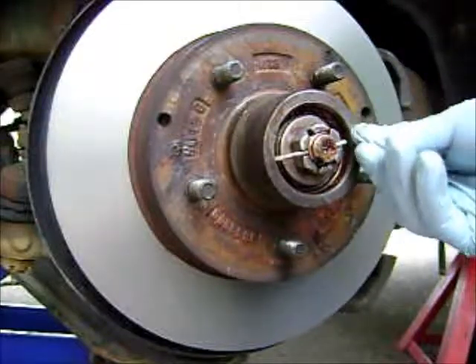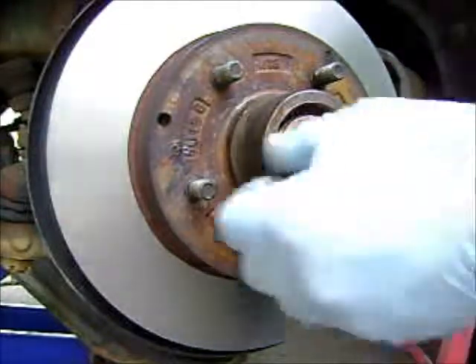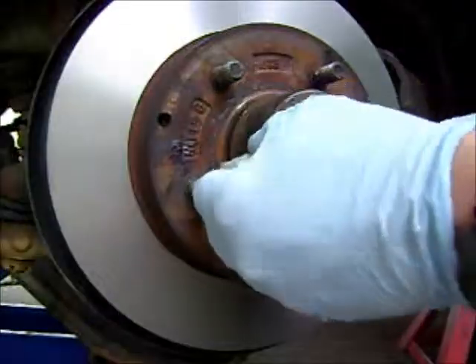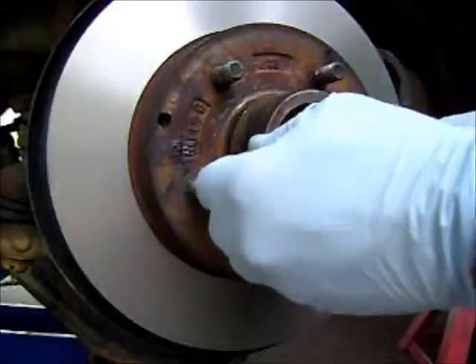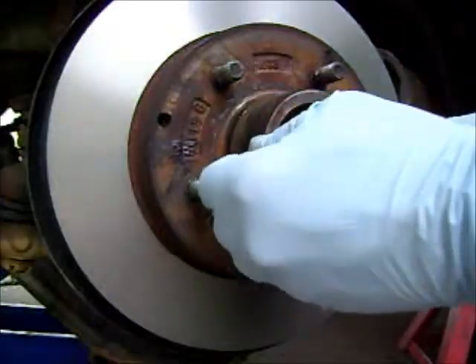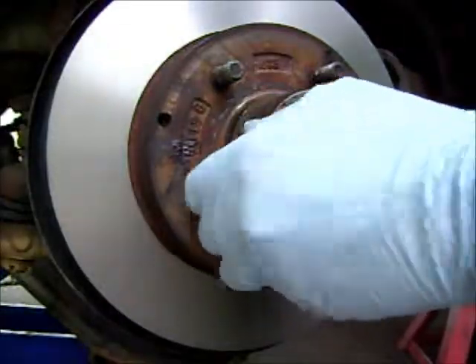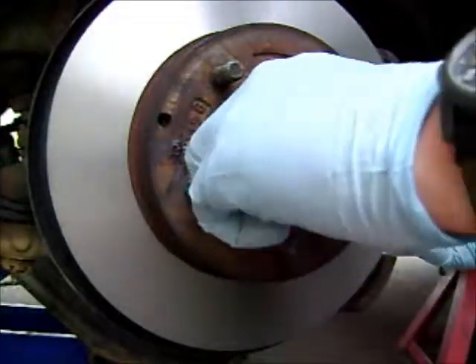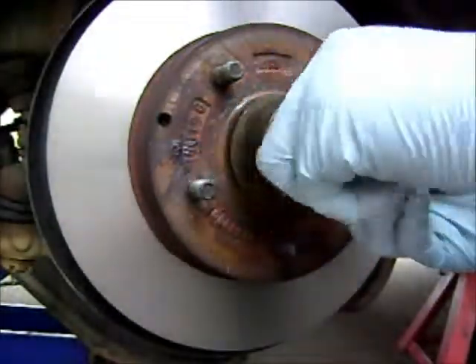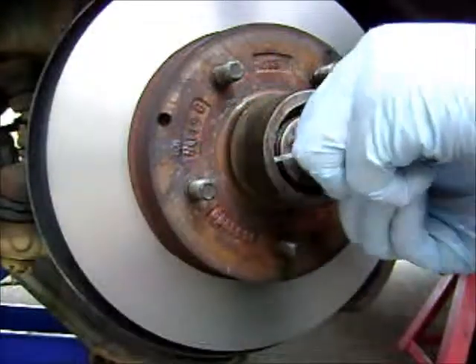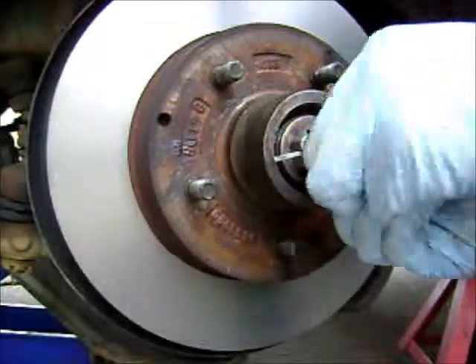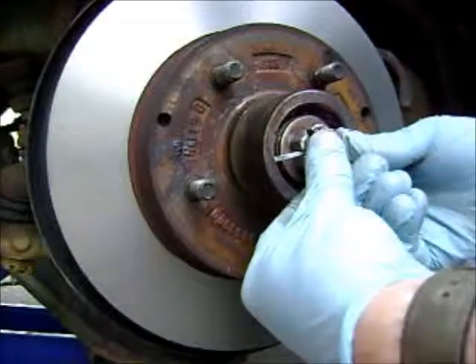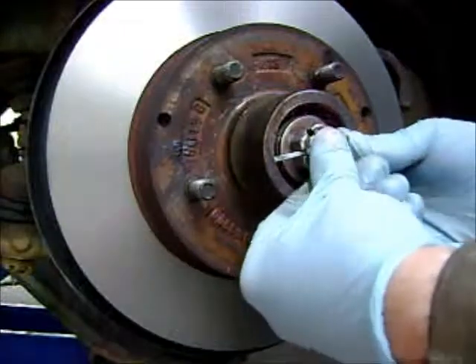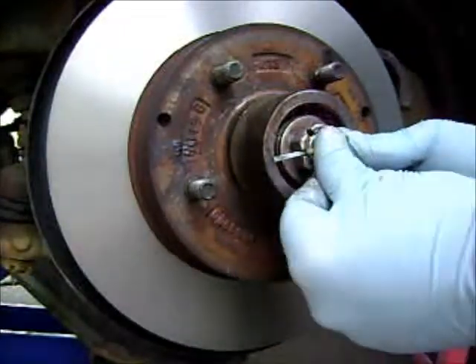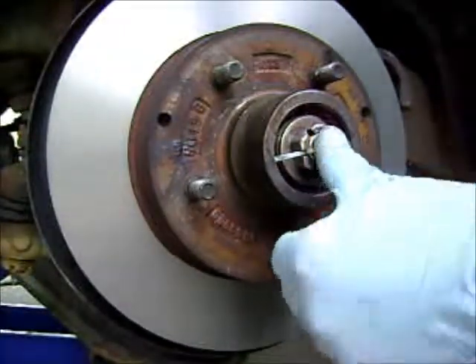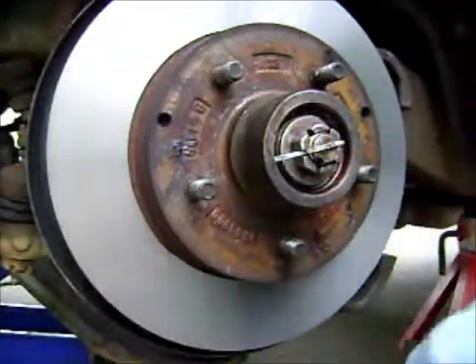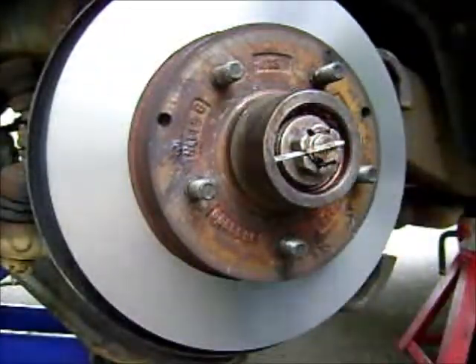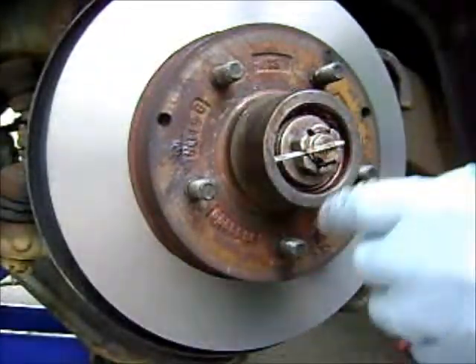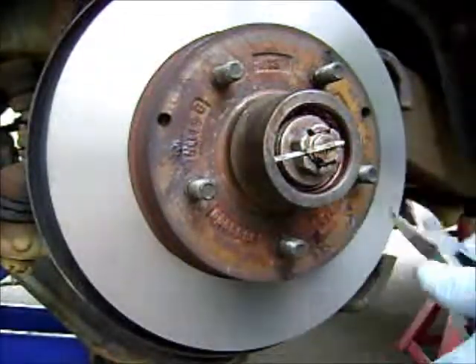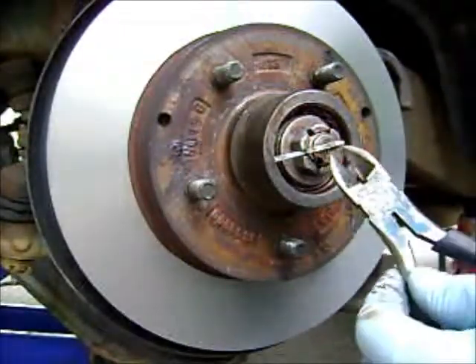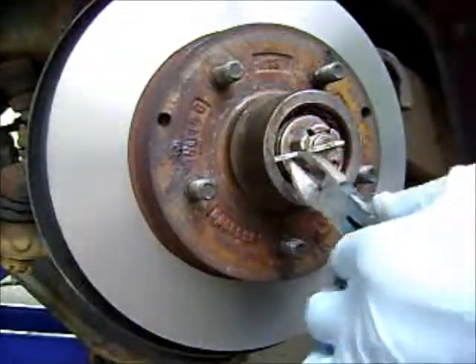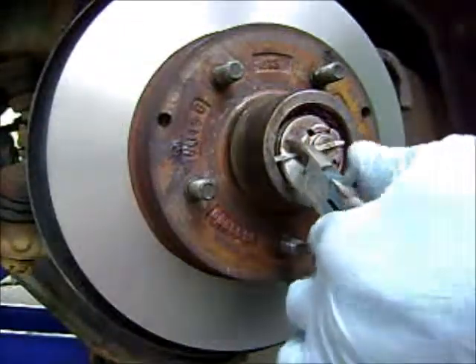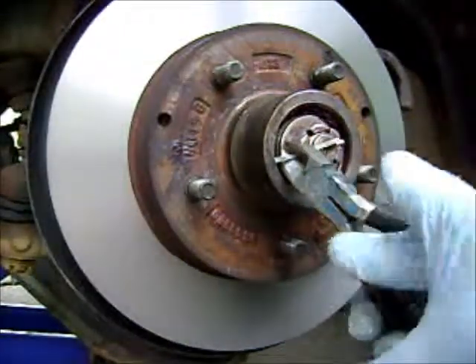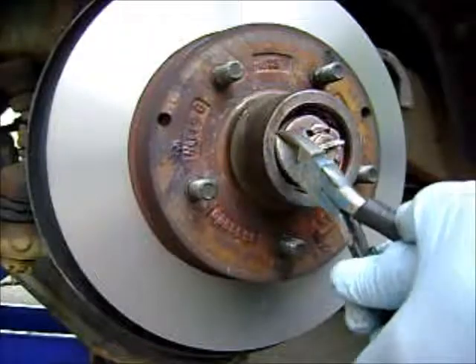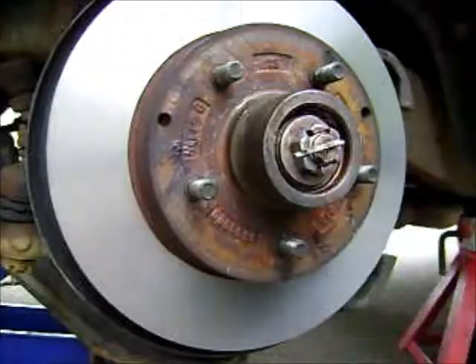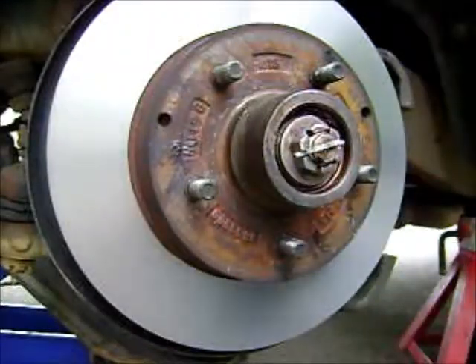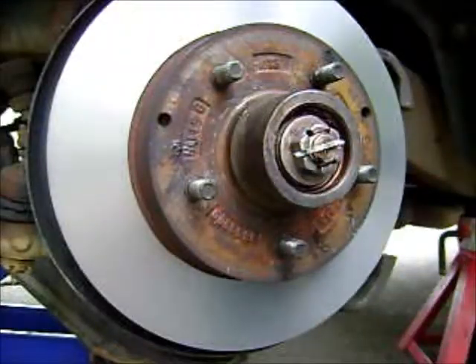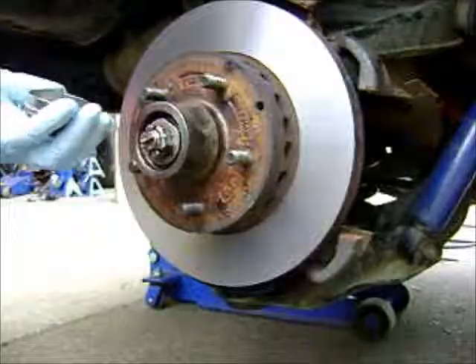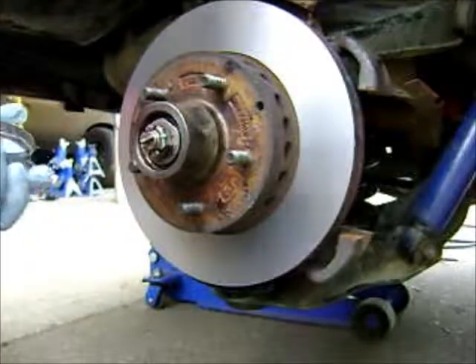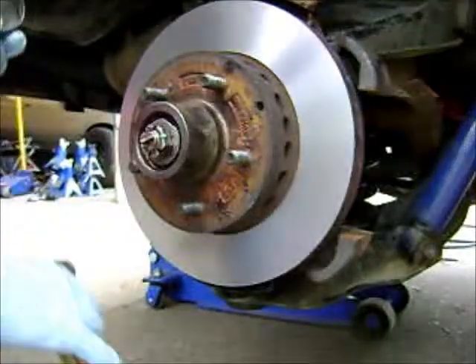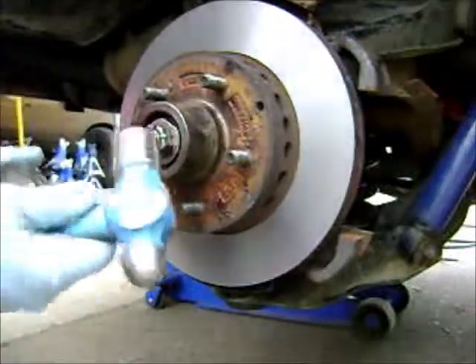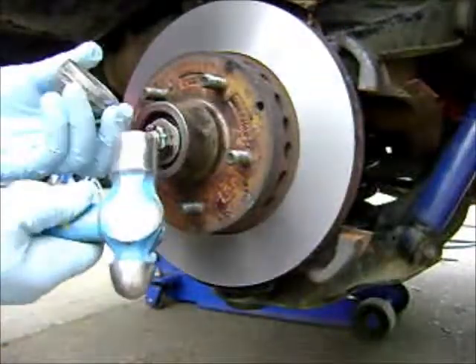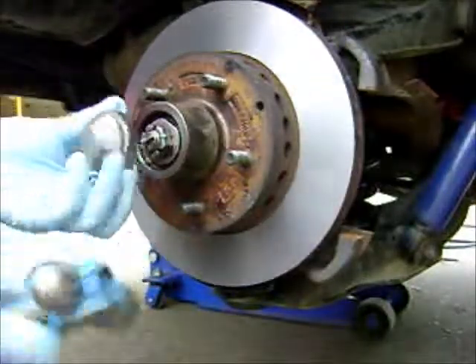Some people bend the cotter pin around the nut — I bend it around this way and cut the end off with a pair of side cutters. Right in the eye. The dust cap can go on with some gentle taps with a hammer.